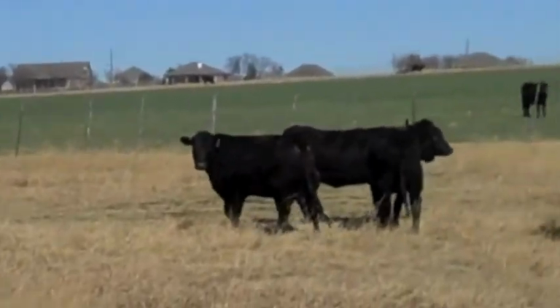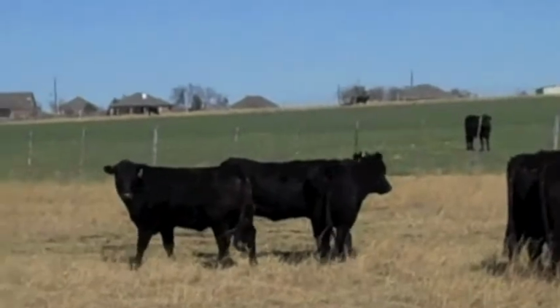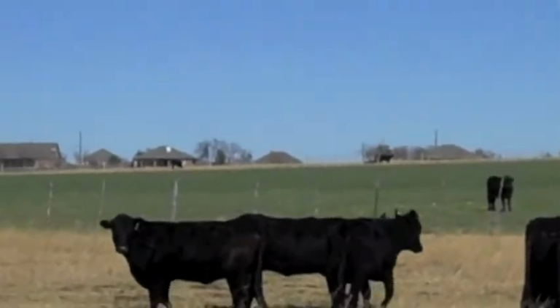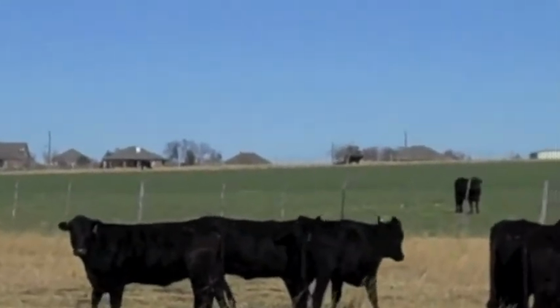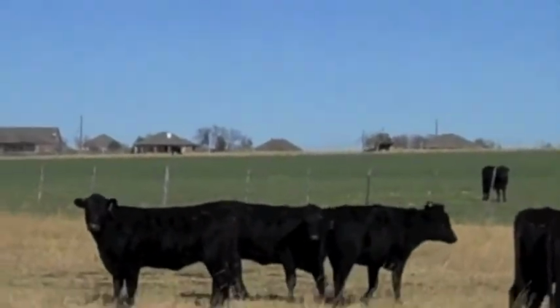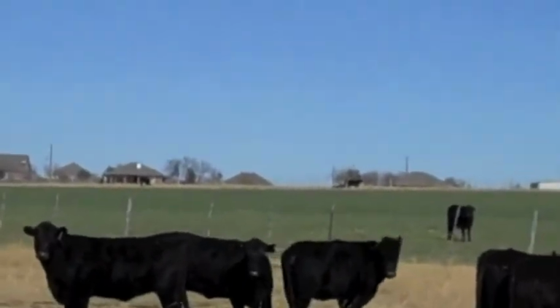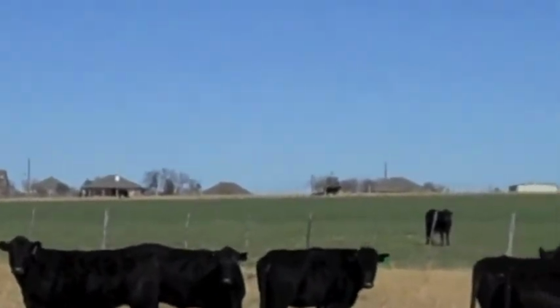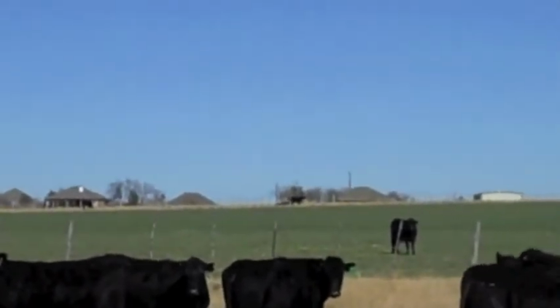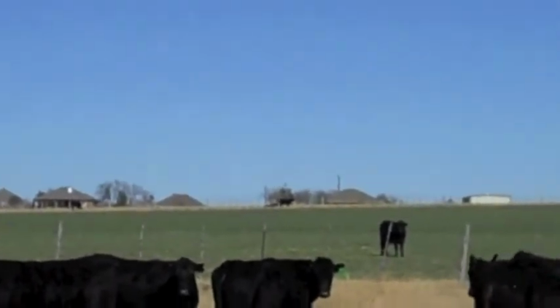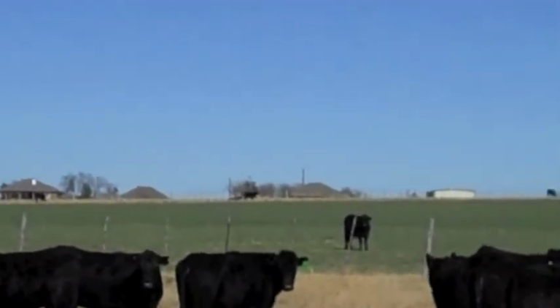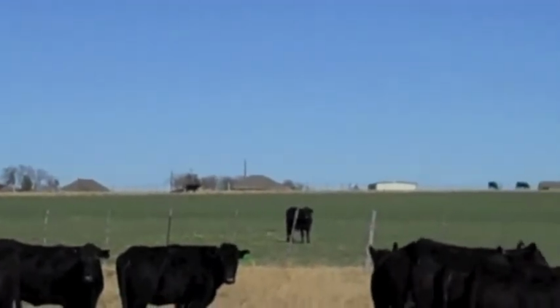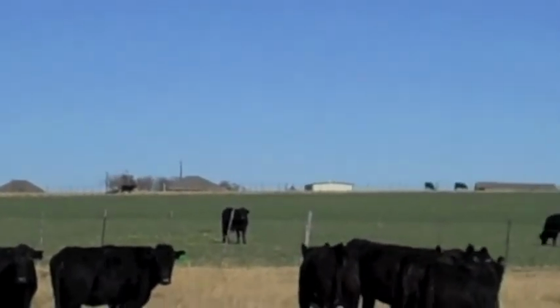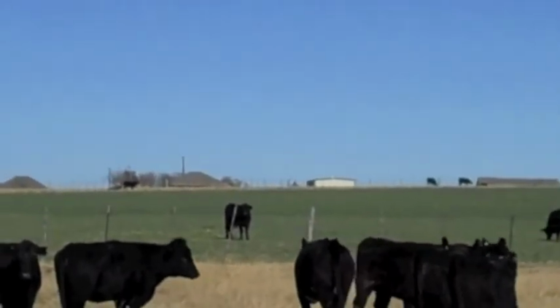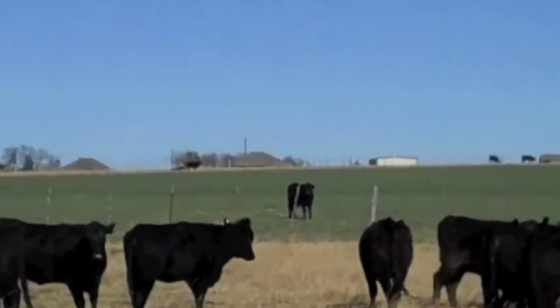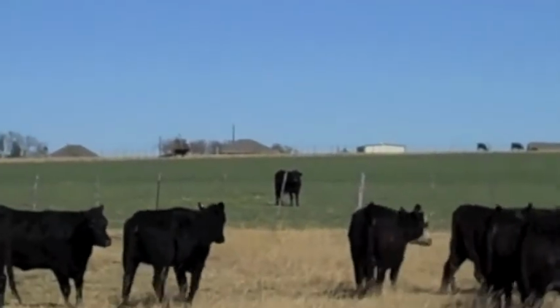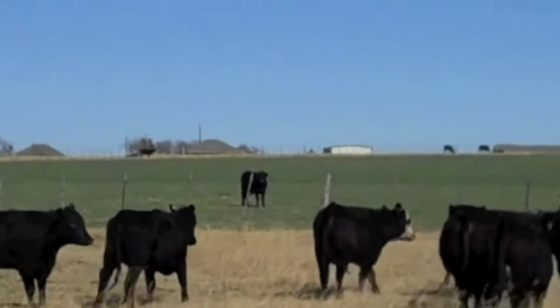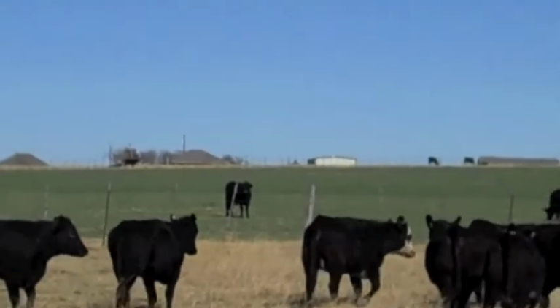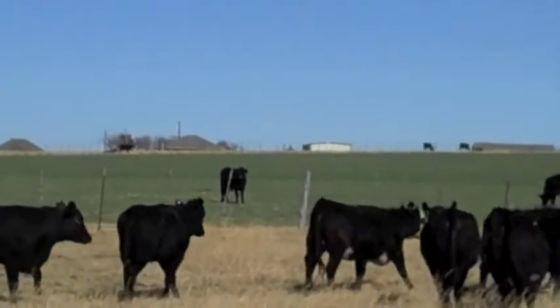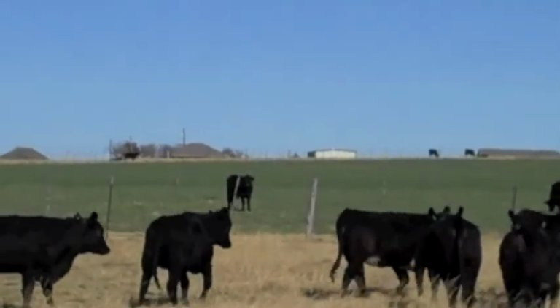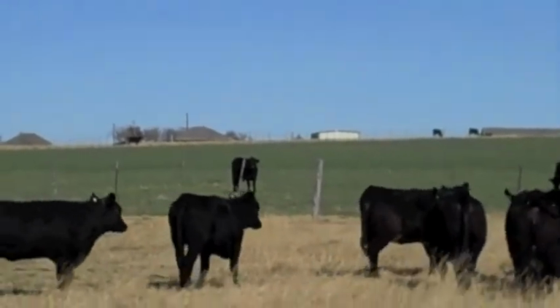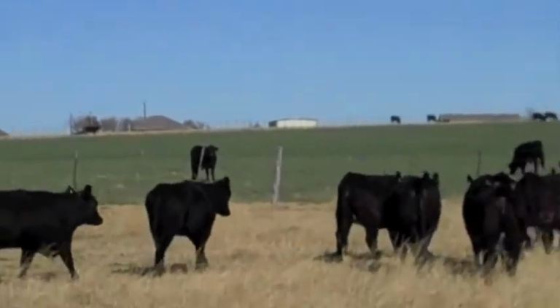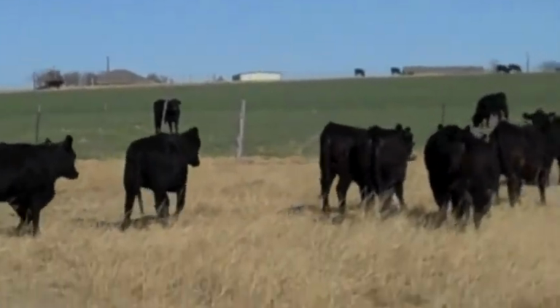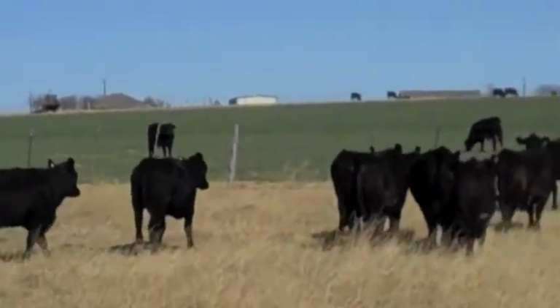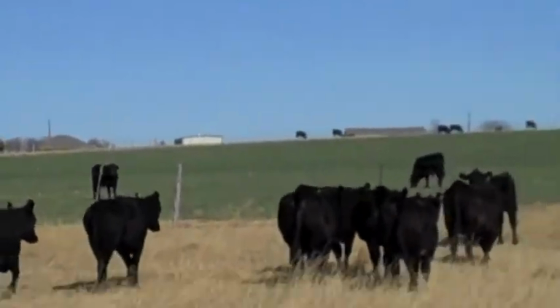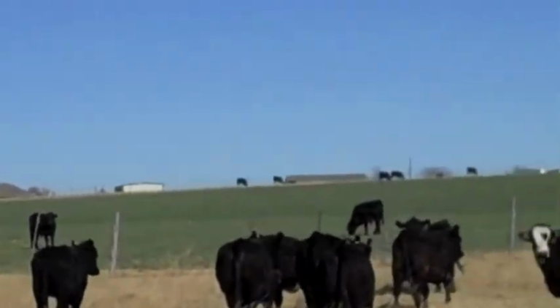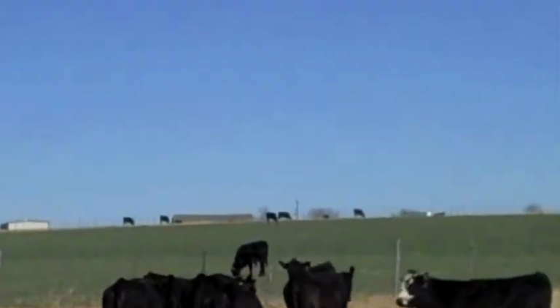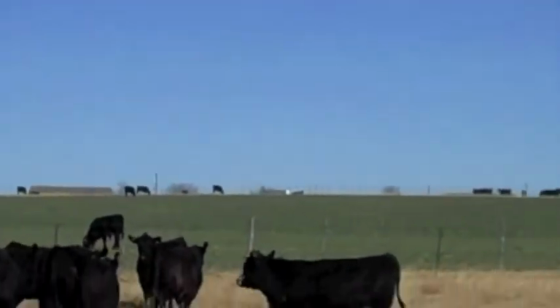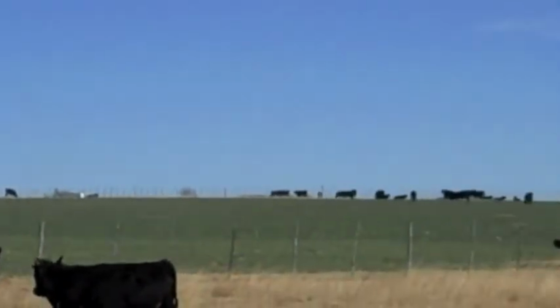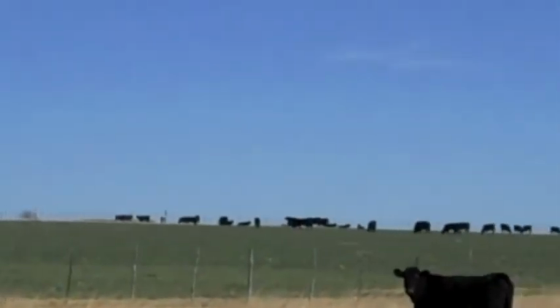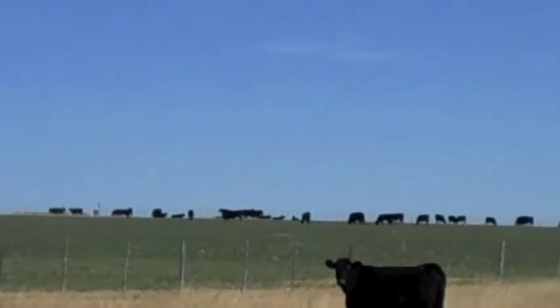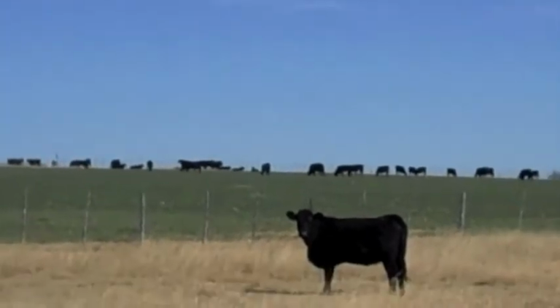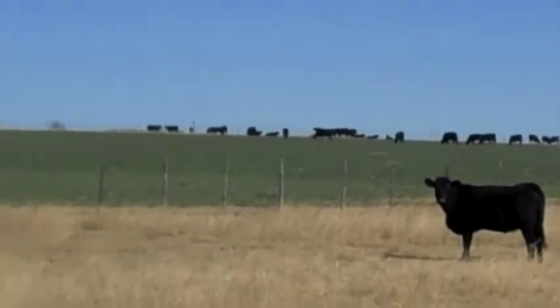Obviously they're real nice calves from the get-go, not just old common bred. Some good low birth rate horned Hereford bulls — if I'm not mistaken, they're Dudley horned Hereford bulls. Dudley Ranch, Comanche, Texas.